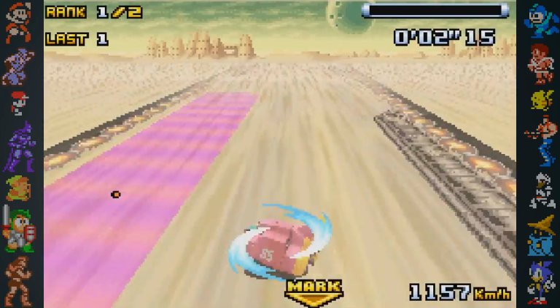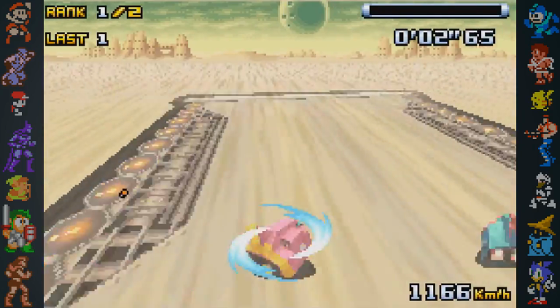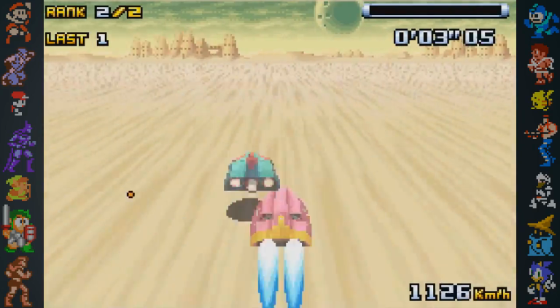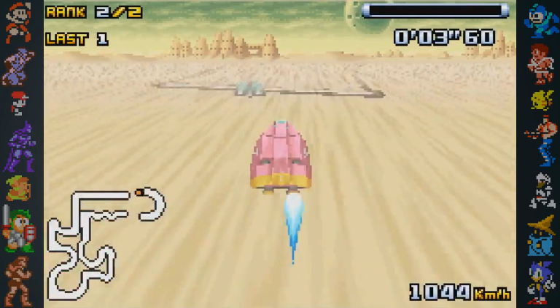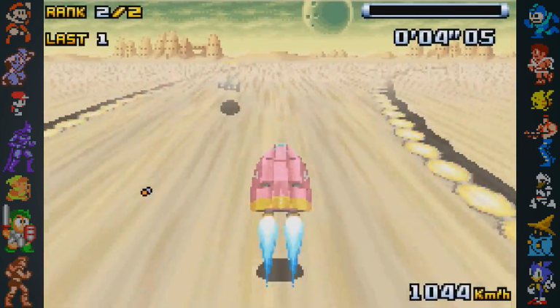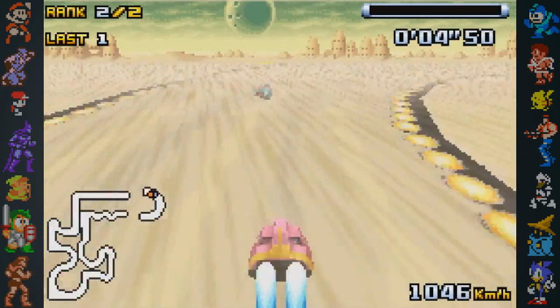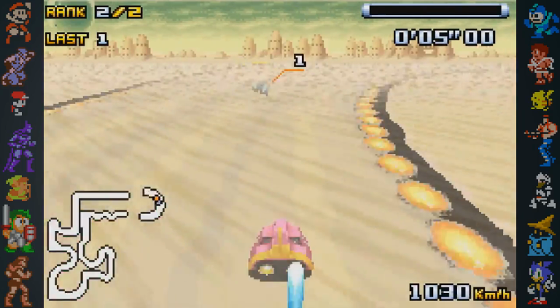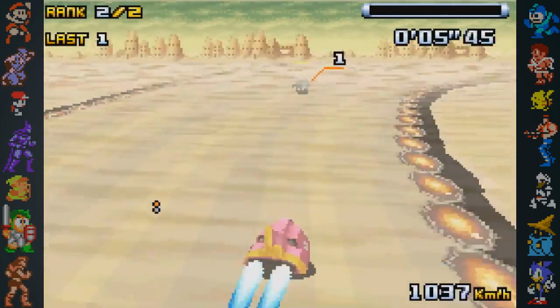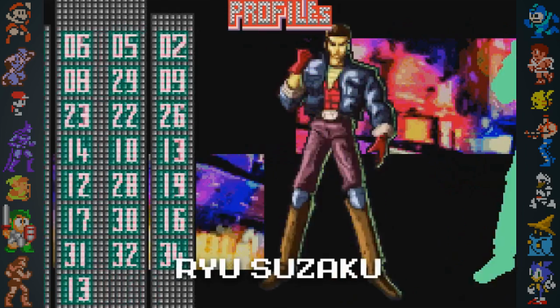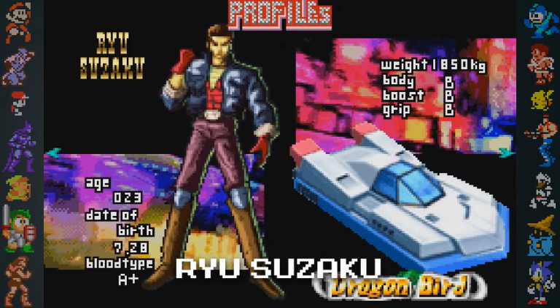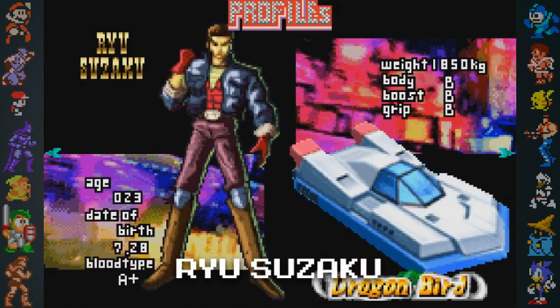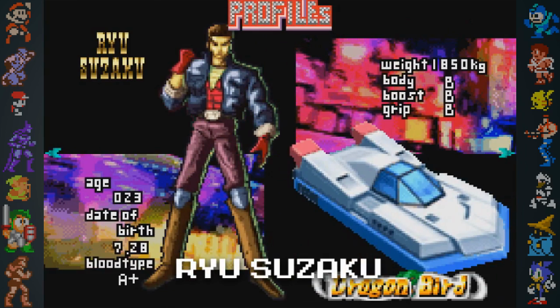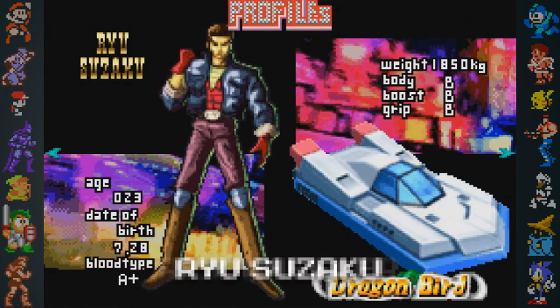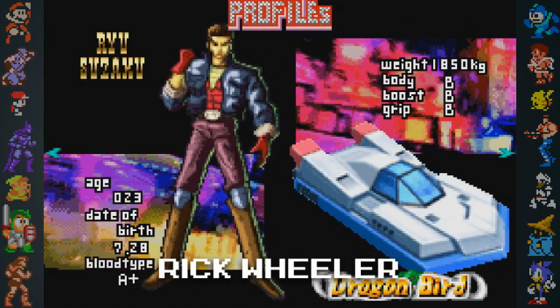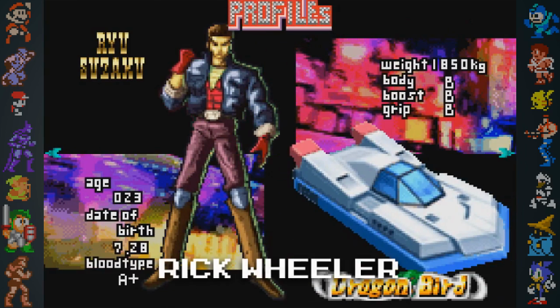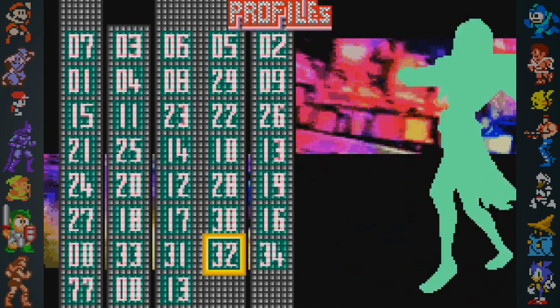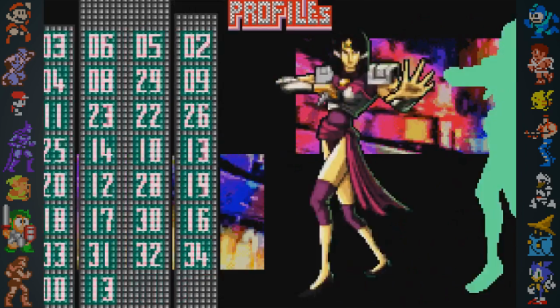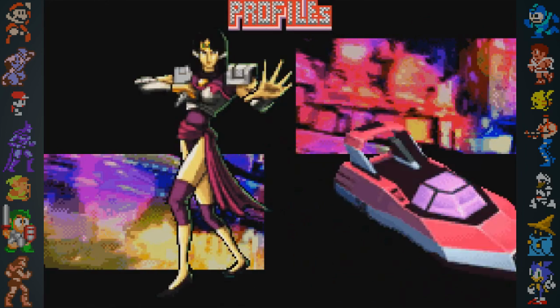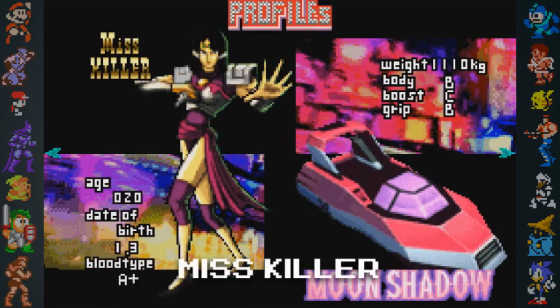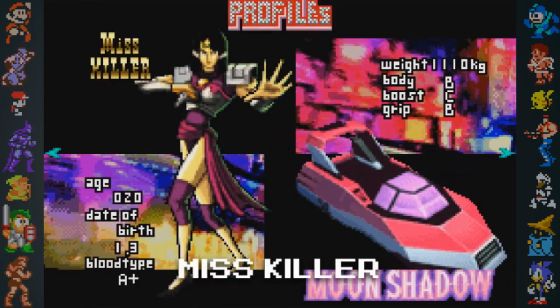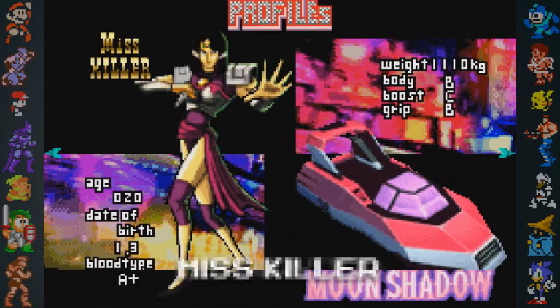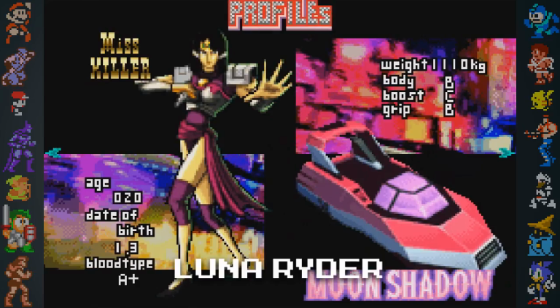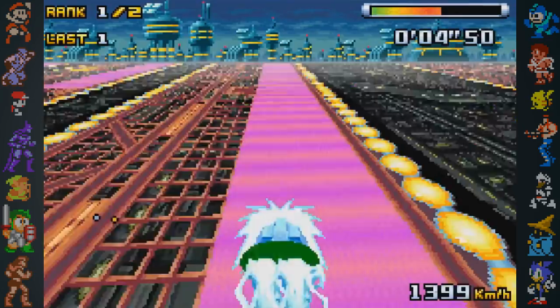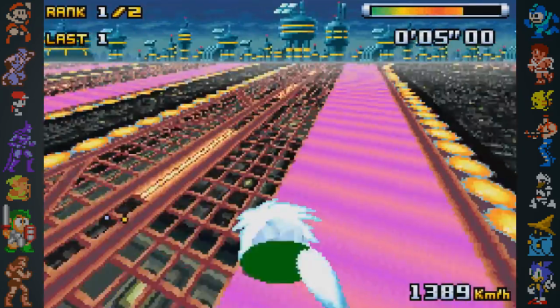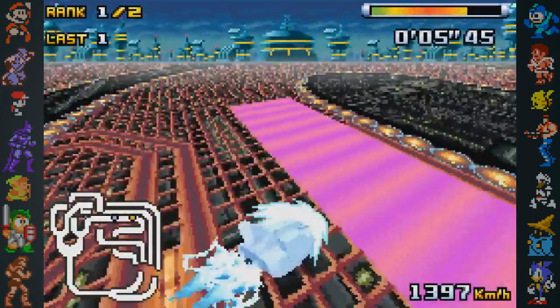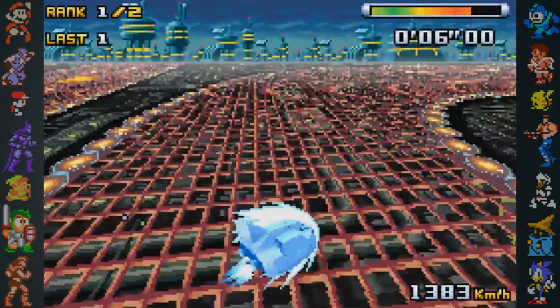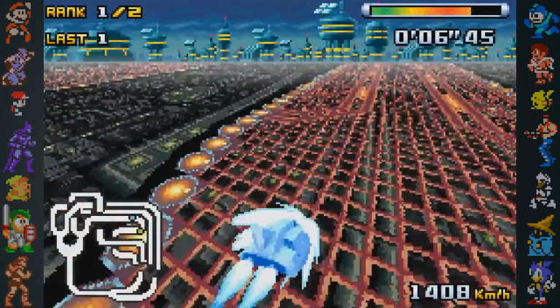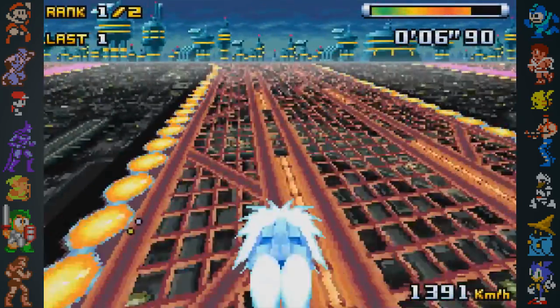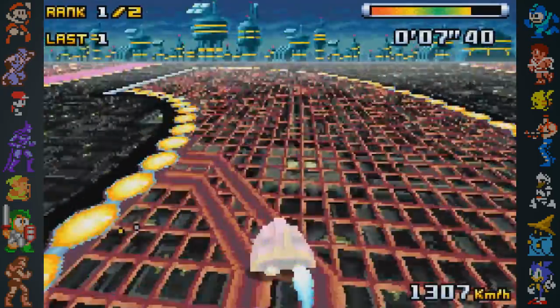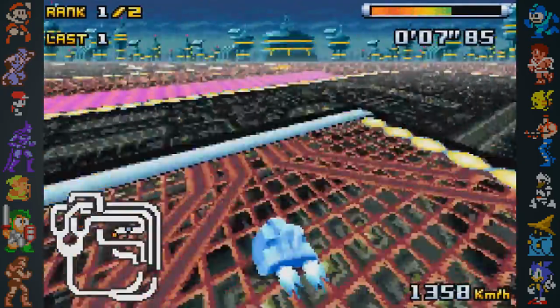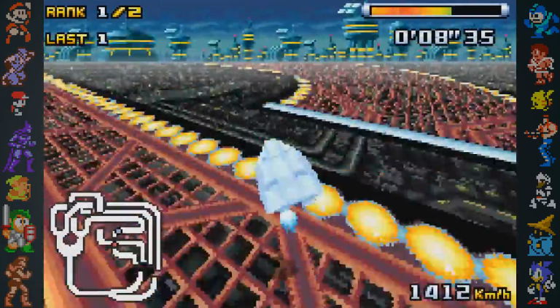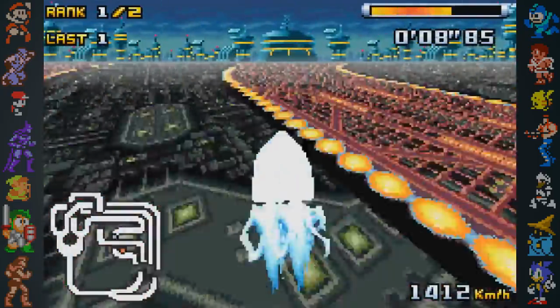Two characters in F-Zero GP Legend also had their names changed in the West. Ryu Suzaku was changed to Rick Wheeler, and Haruka Misaki's alias, Miss Killer, was renamed Luna Rider. This was likely done so that the game lines up more closely with the English dub of the F-Zero anime.